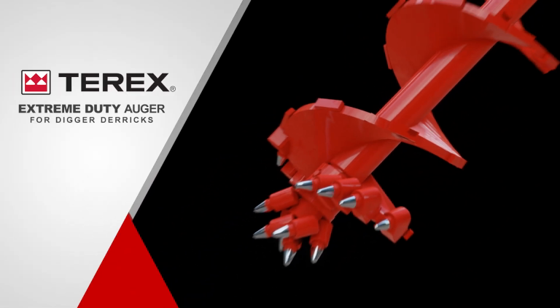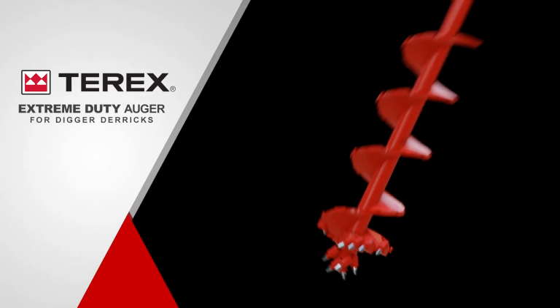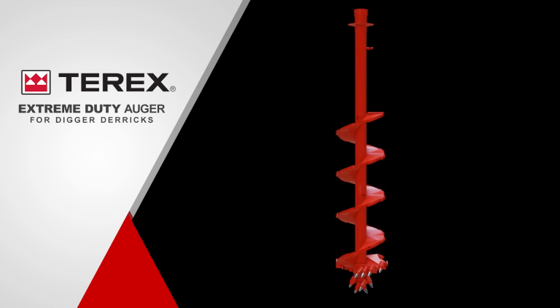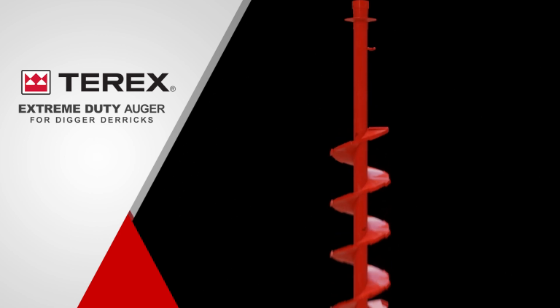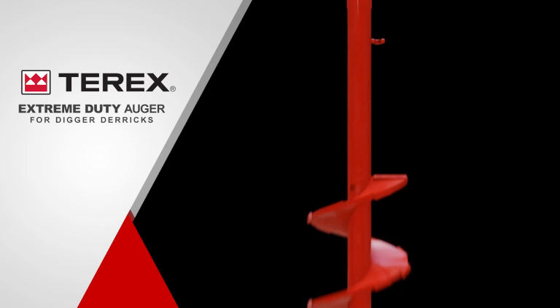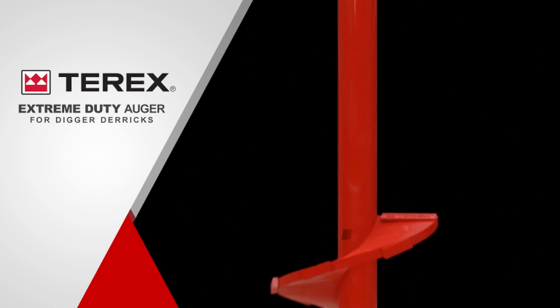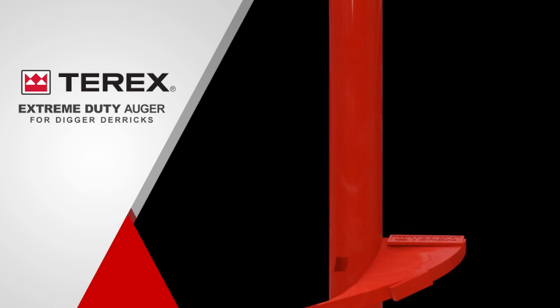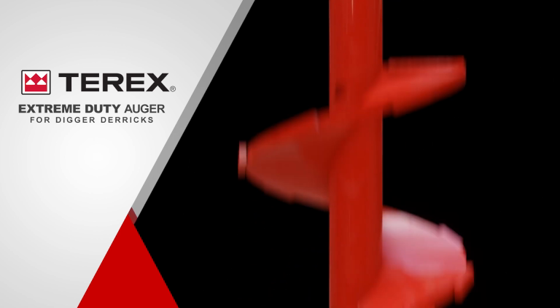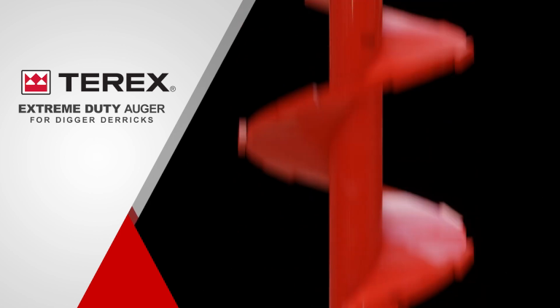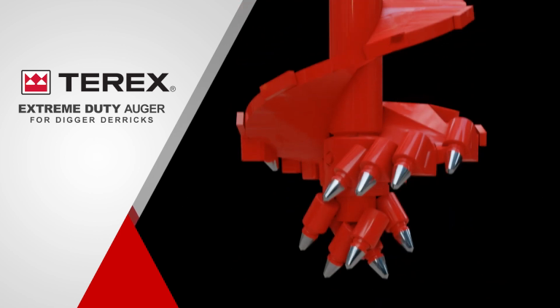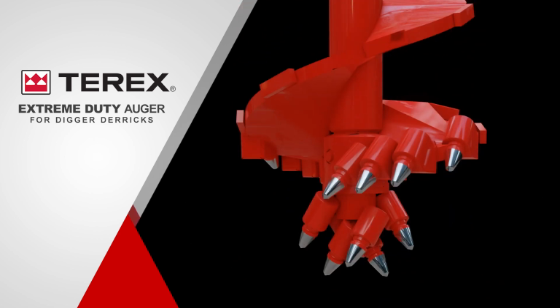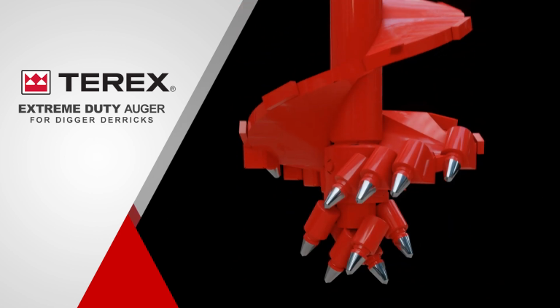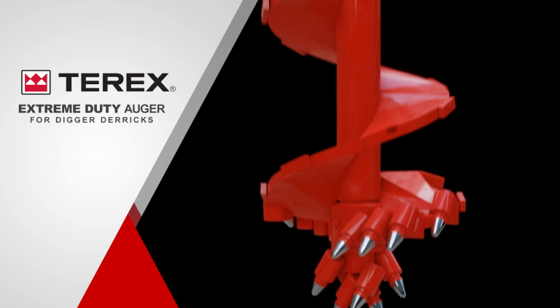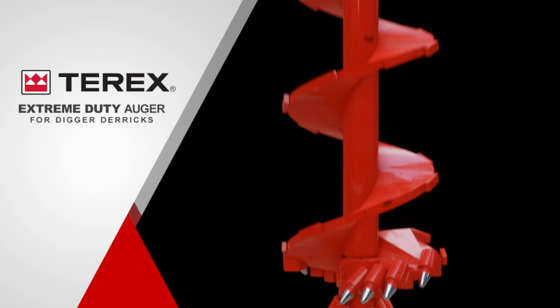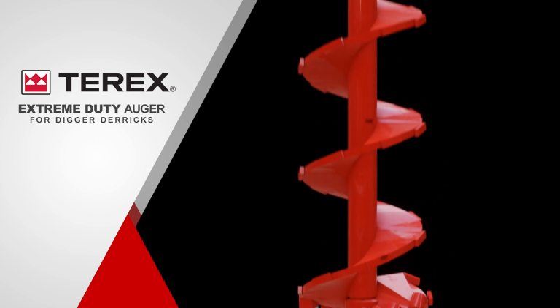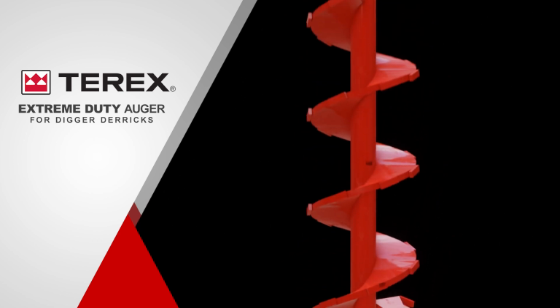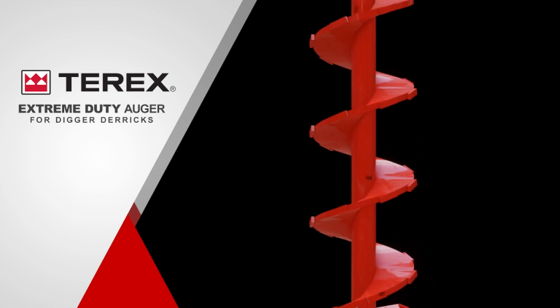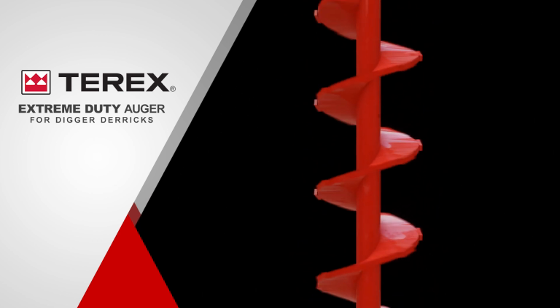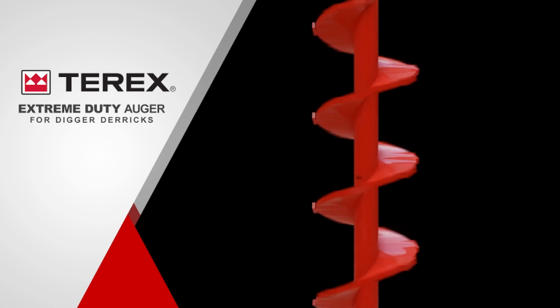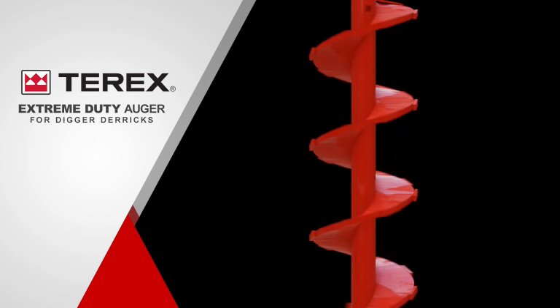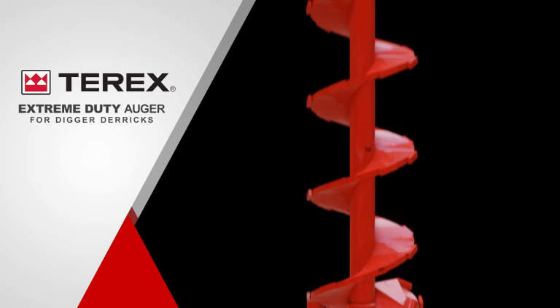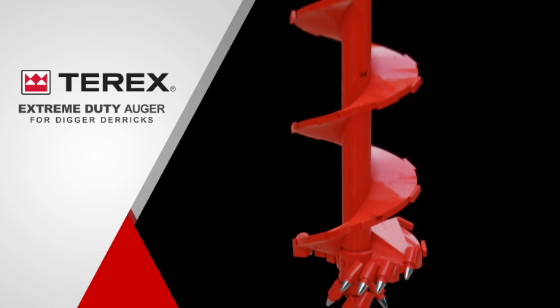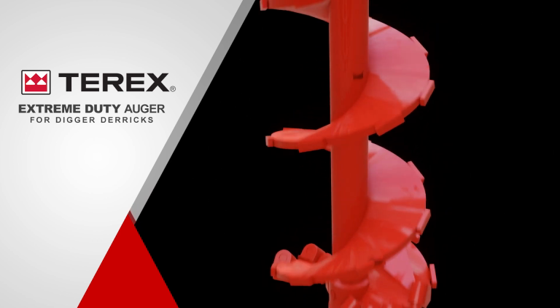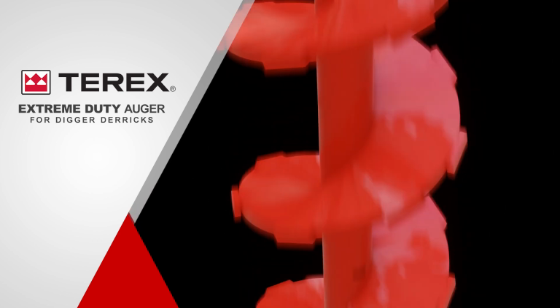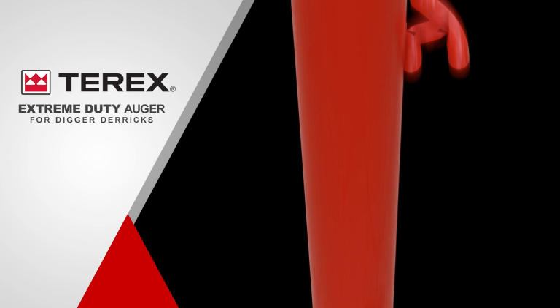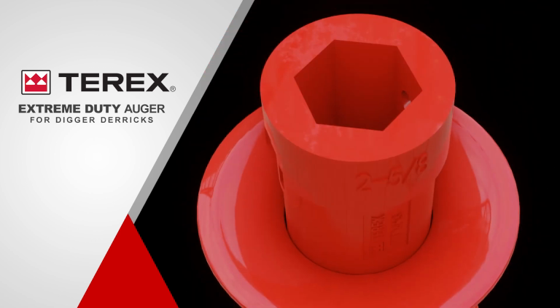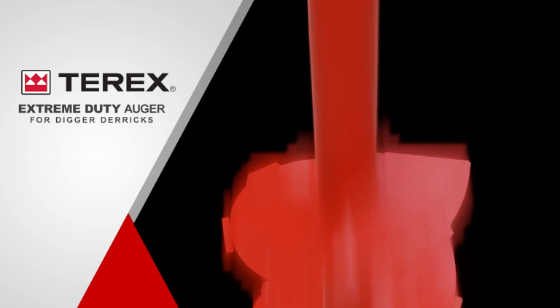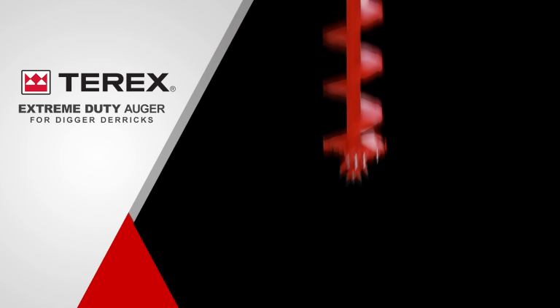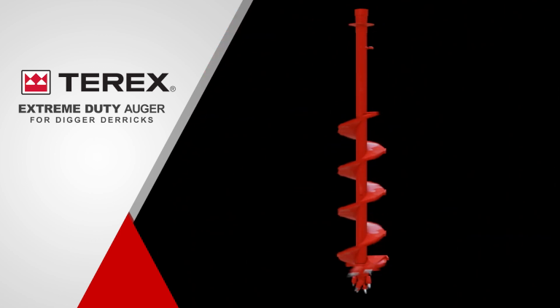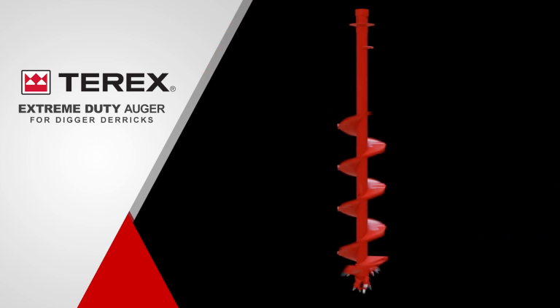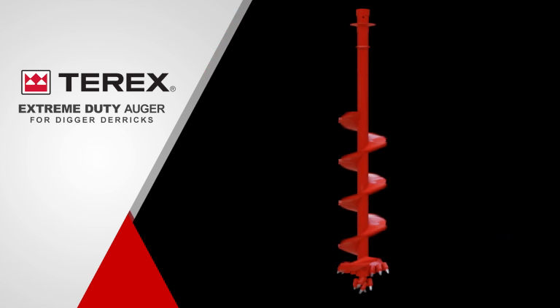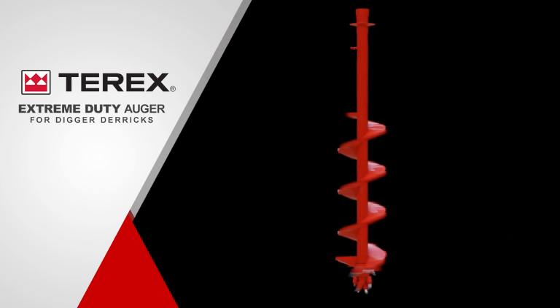With a sturdy 4-inch stem, larger teeth, reduced drag, 1-inch solid welding, flighting, and a heavy-duty hex and stem design, everything about the Extreme Duty Auger is tougher and stronger.